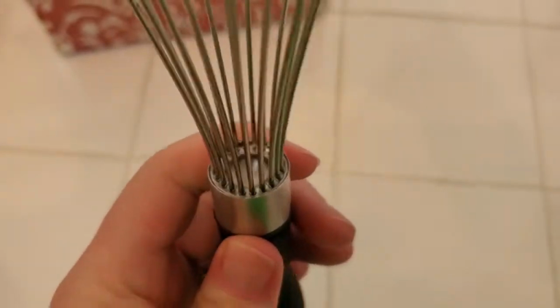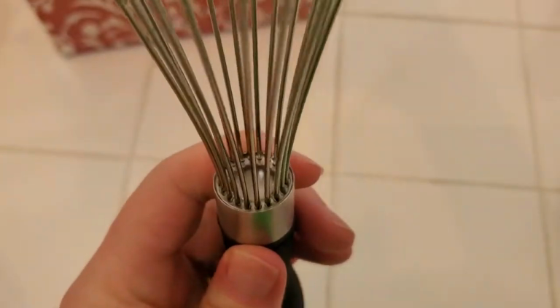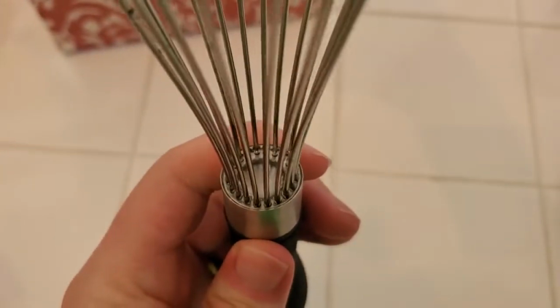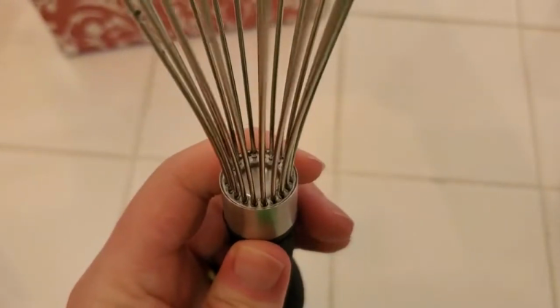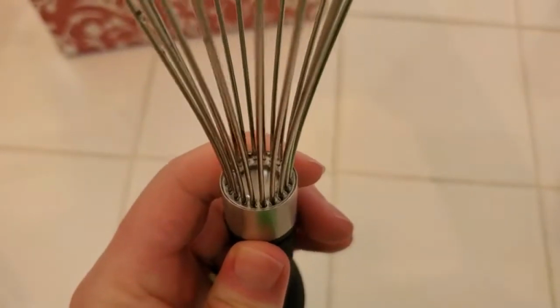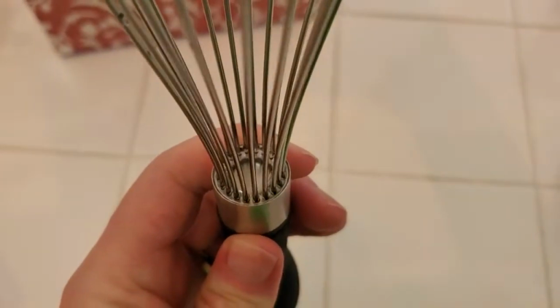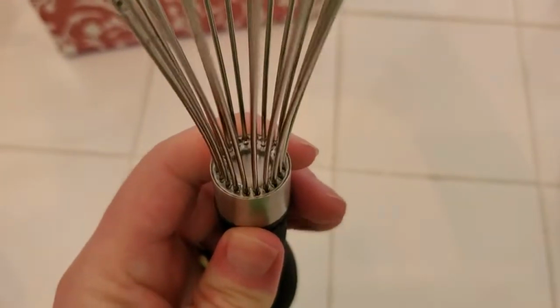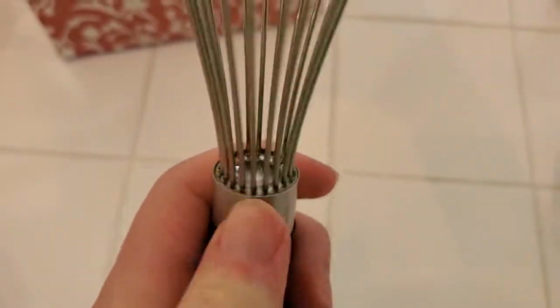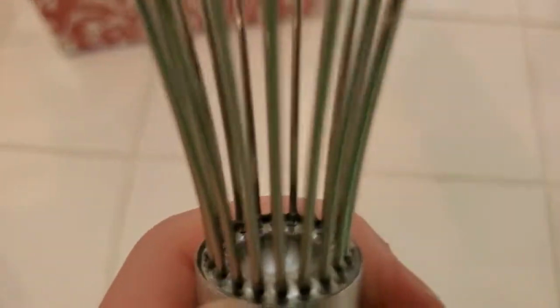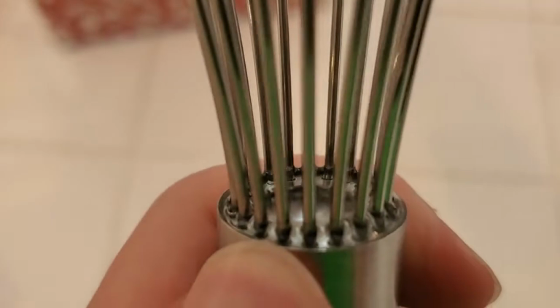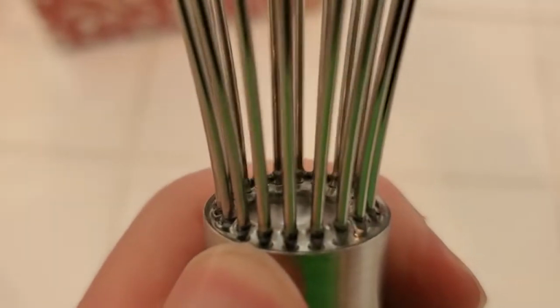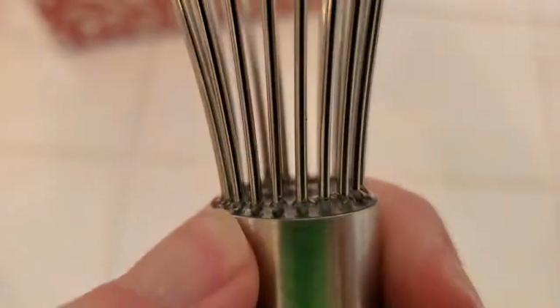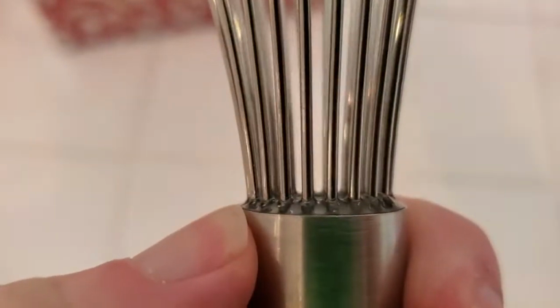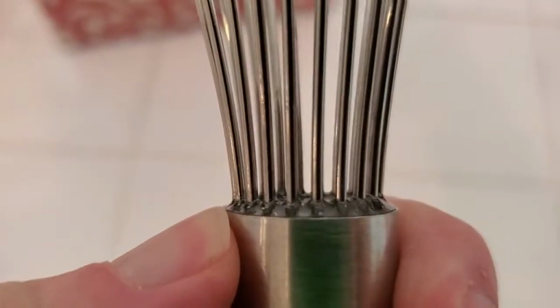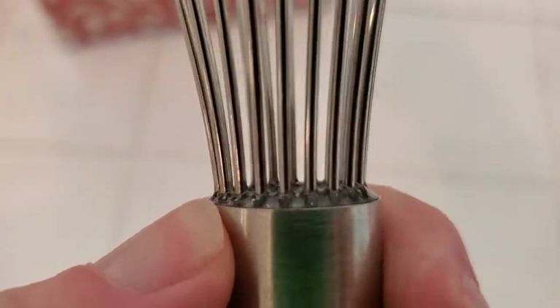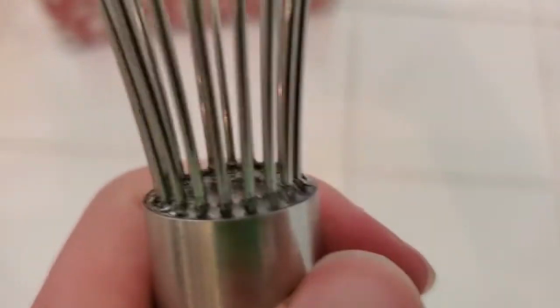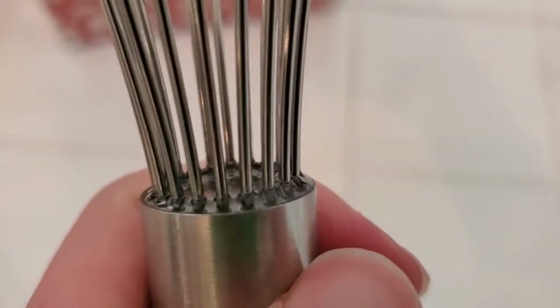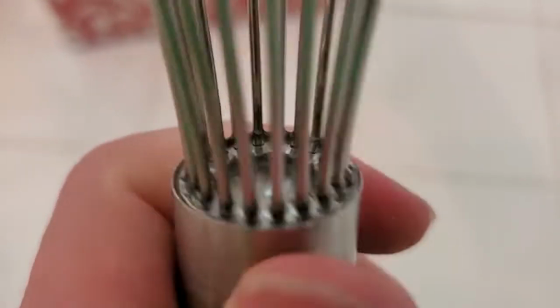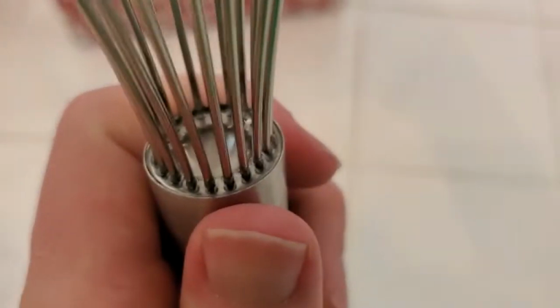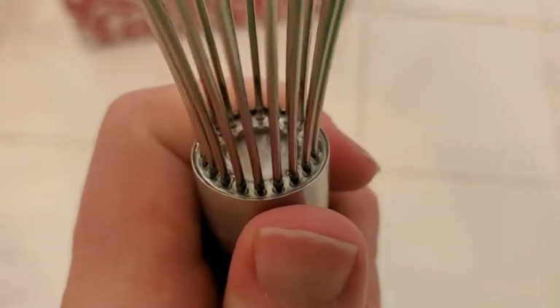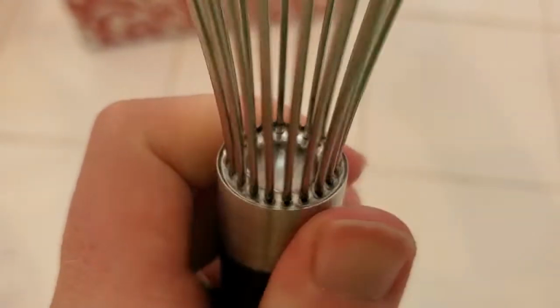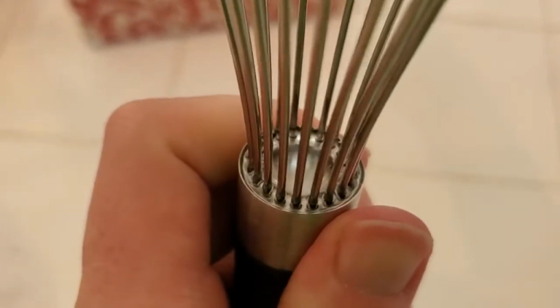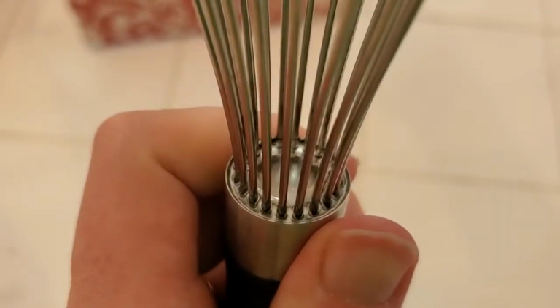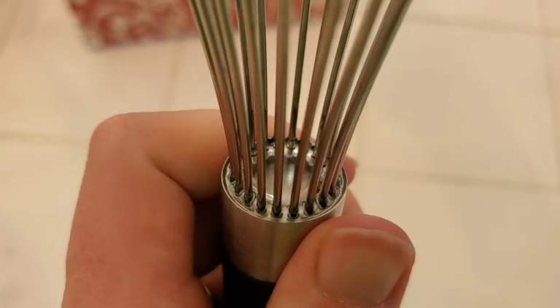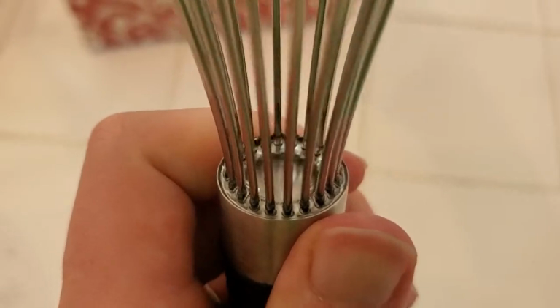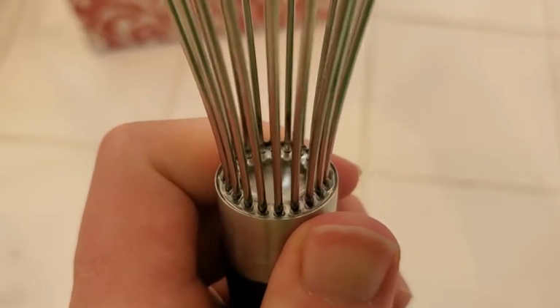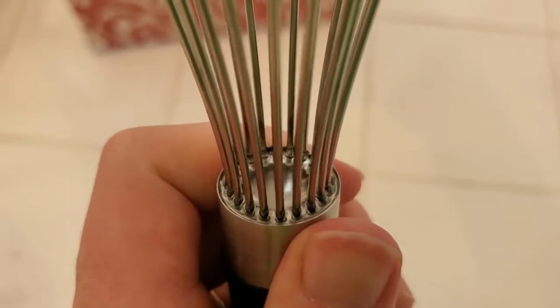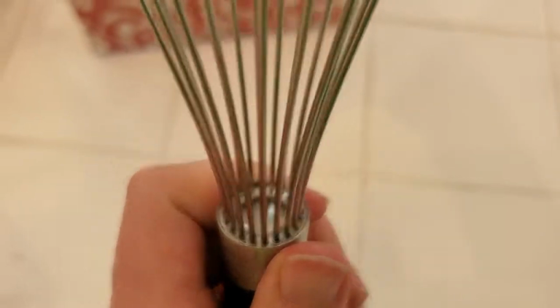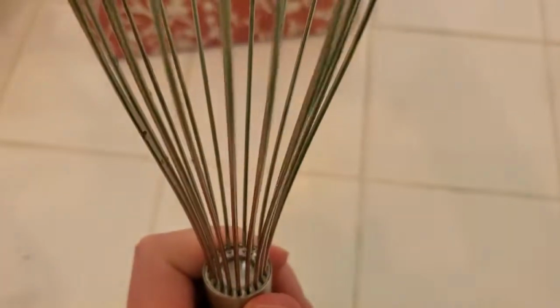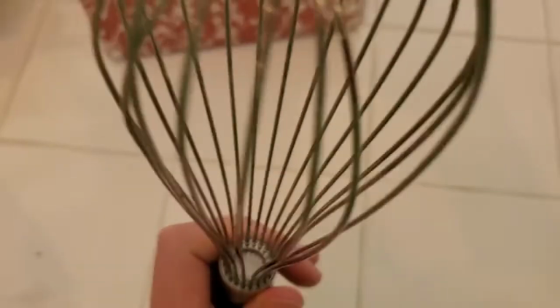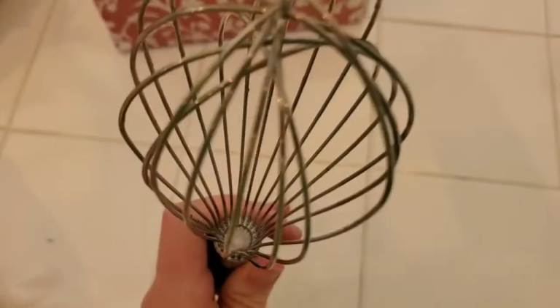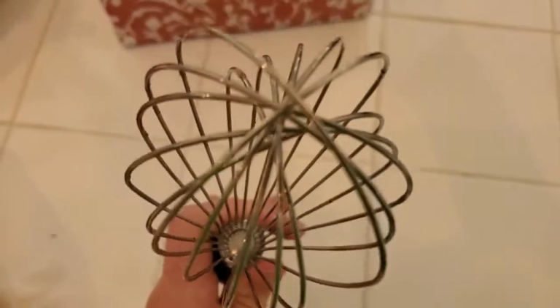It's easy to clean too — you can put it in the dishwasher. These are attached really nicely, and I've not noticed any issues with rusting or anything, which you can get on lower-quality whisks. Really nice construction on it.